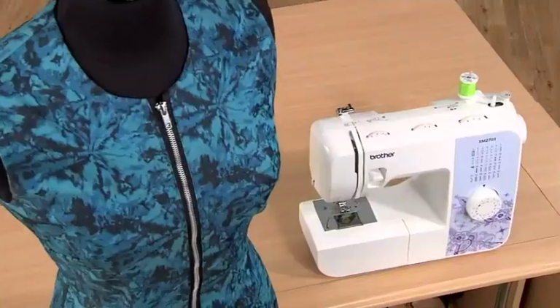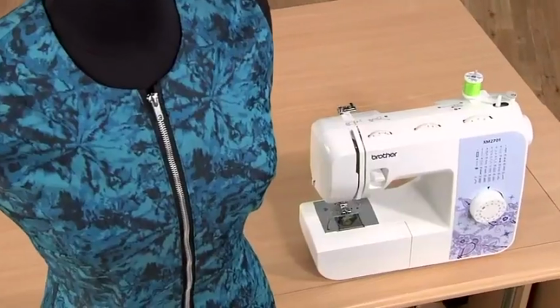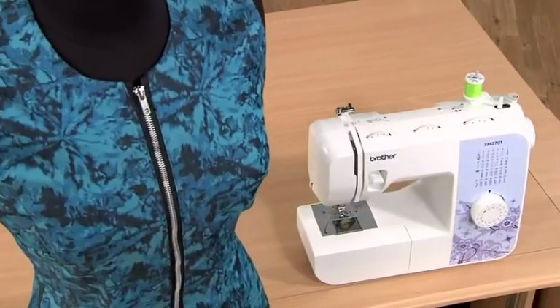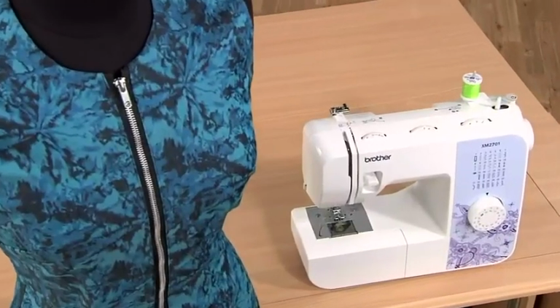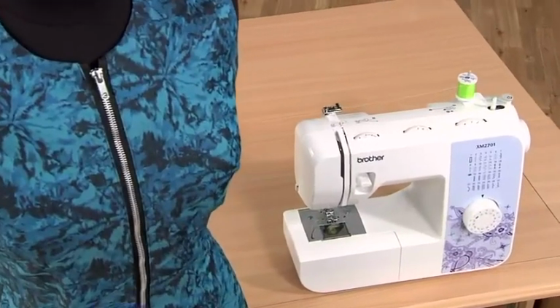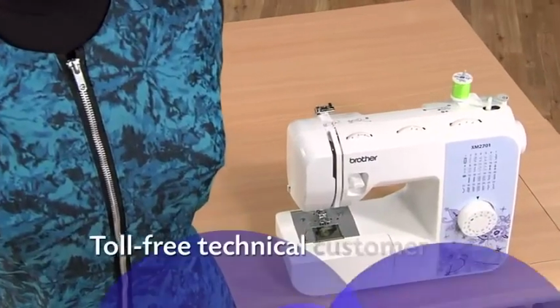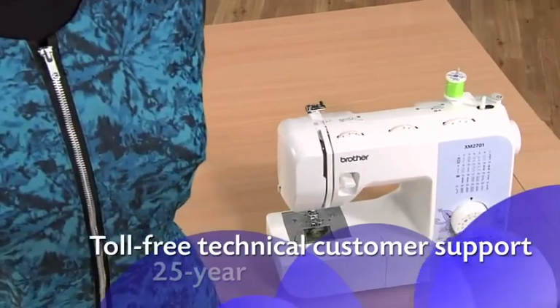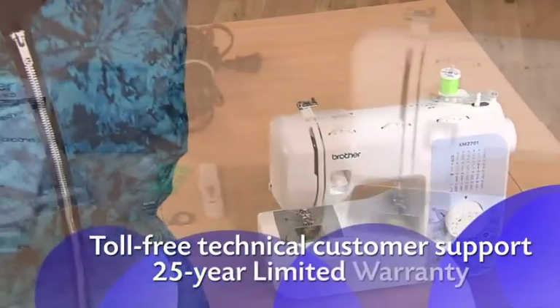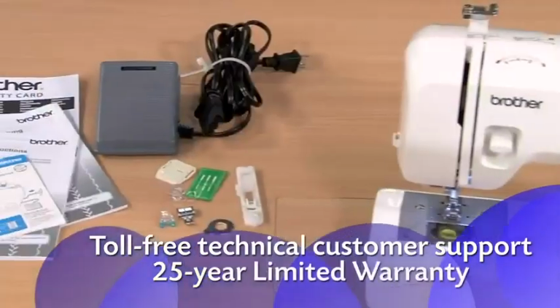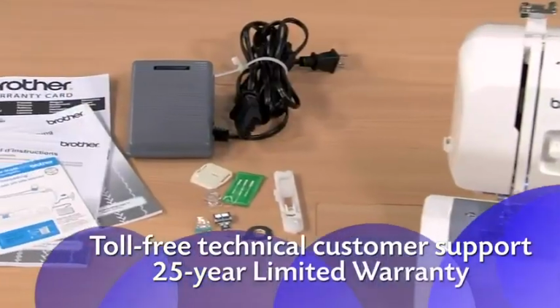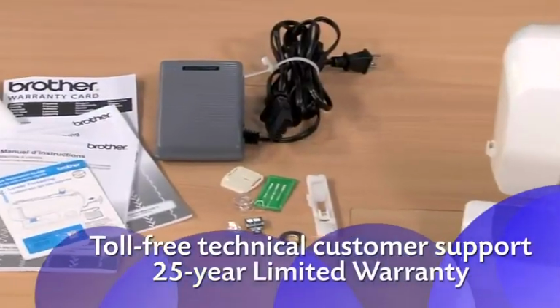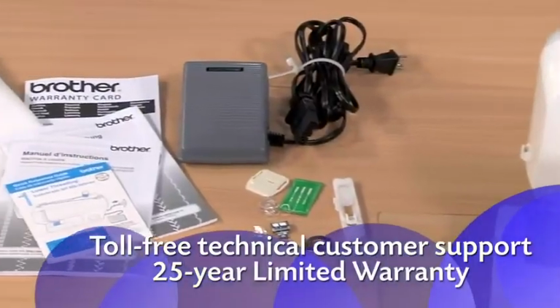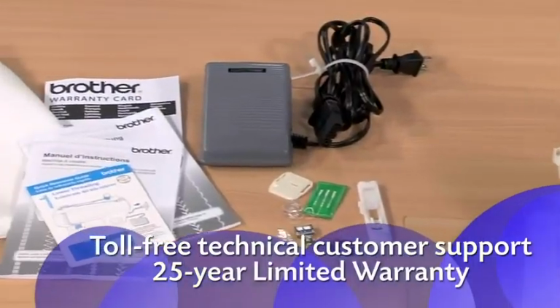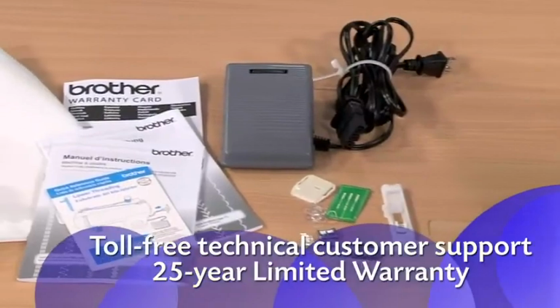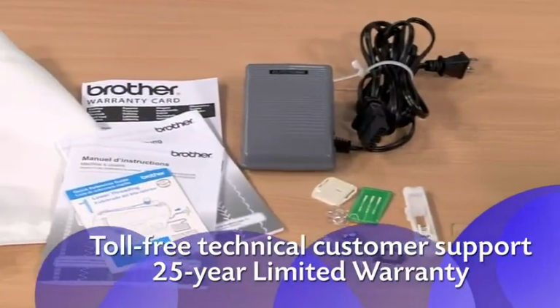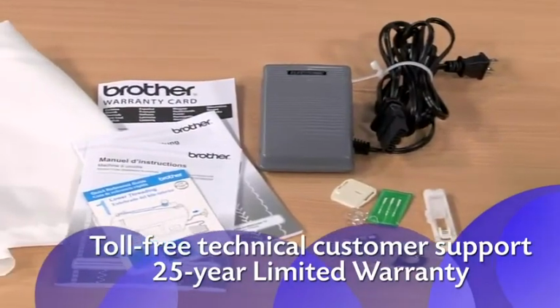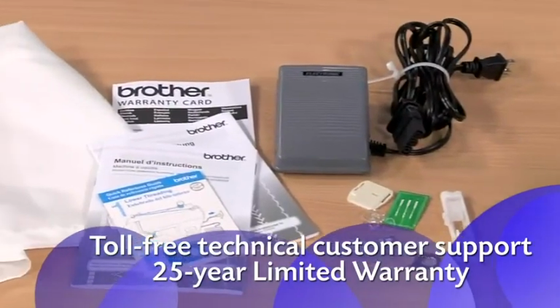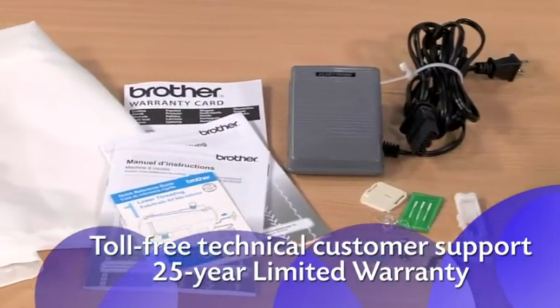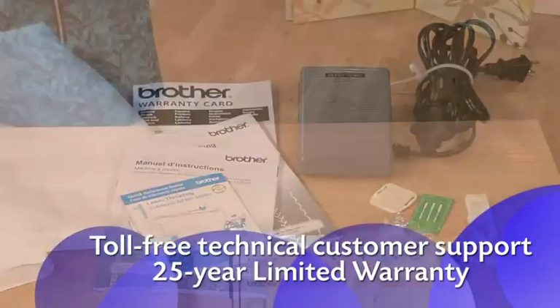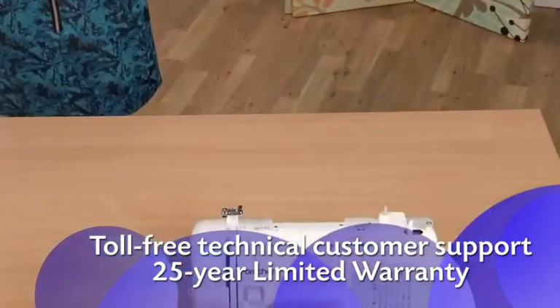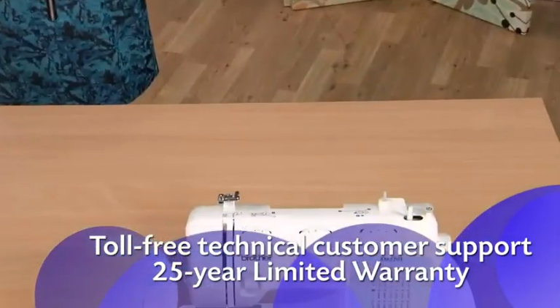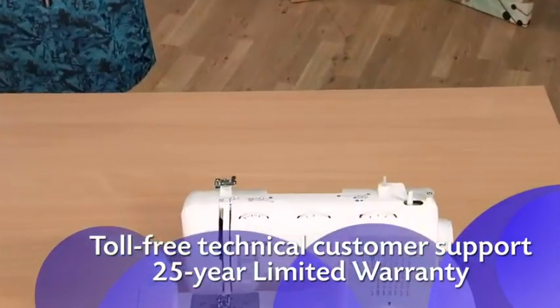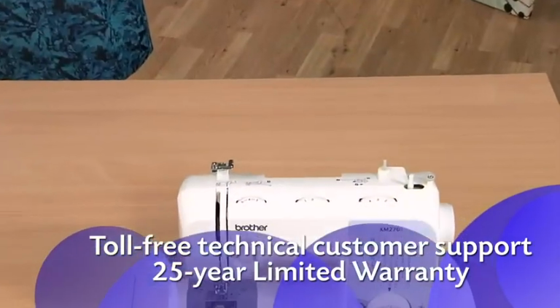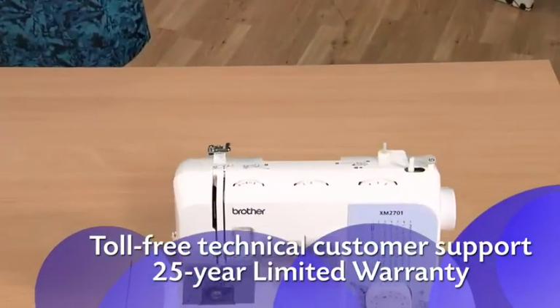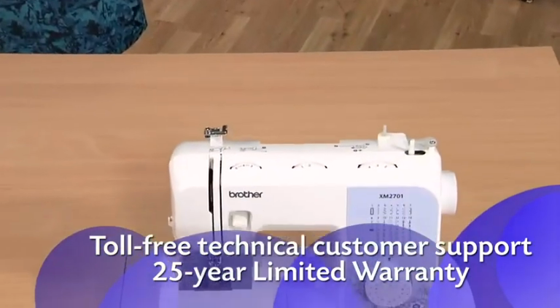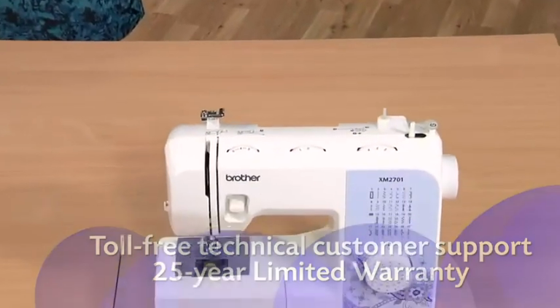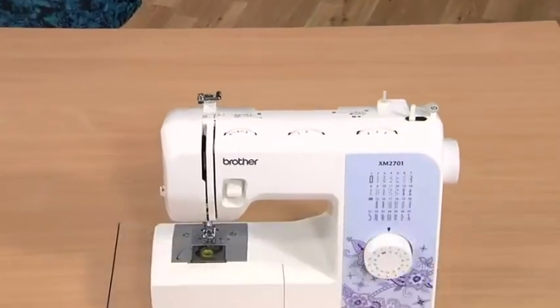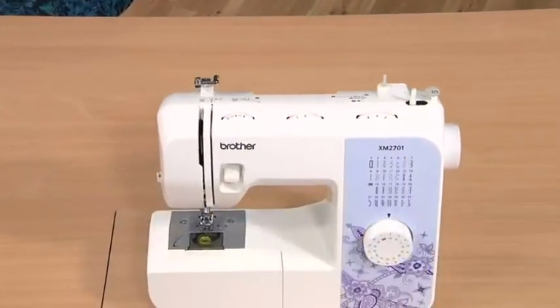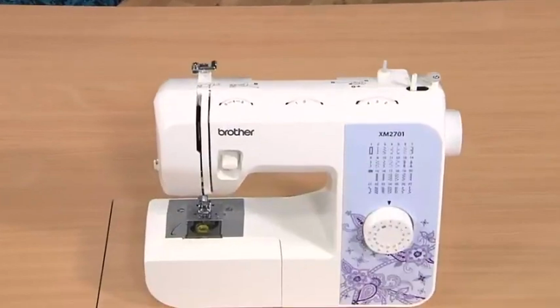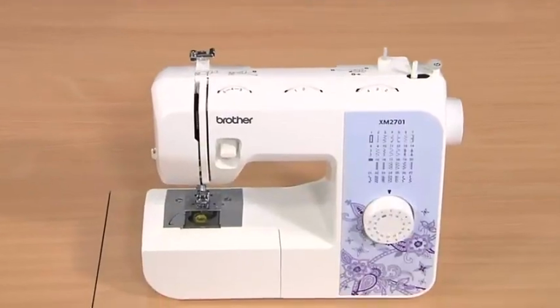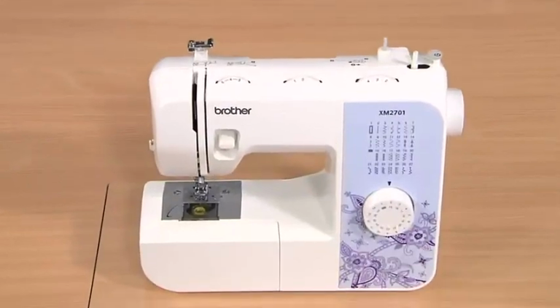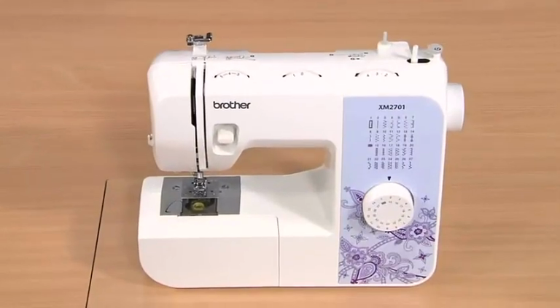Enjoy all the great built-in features, including accessories and Brother support, with the reliable, easy to learn and use XM2701 from Brother.